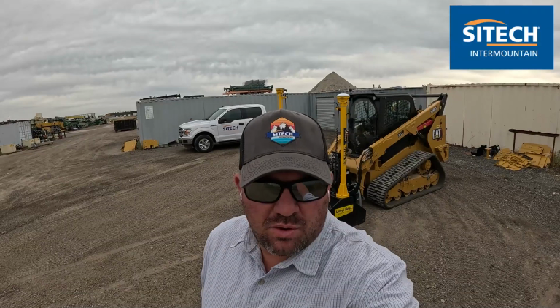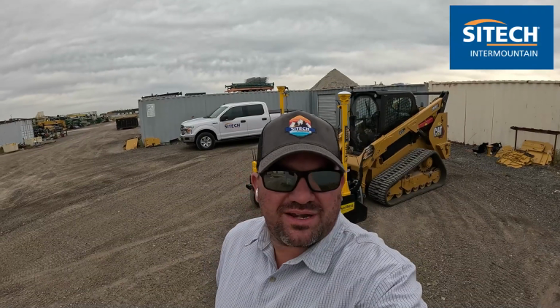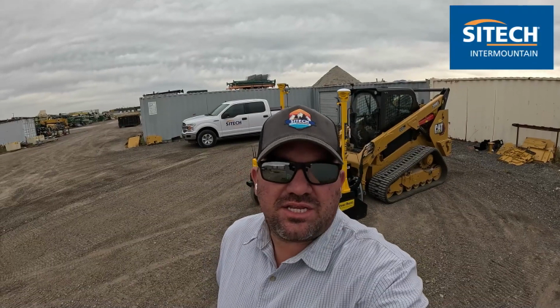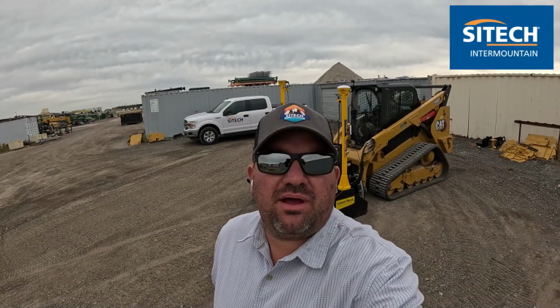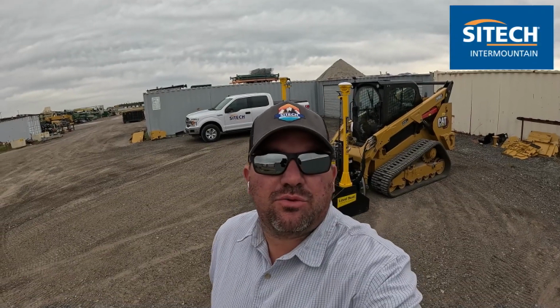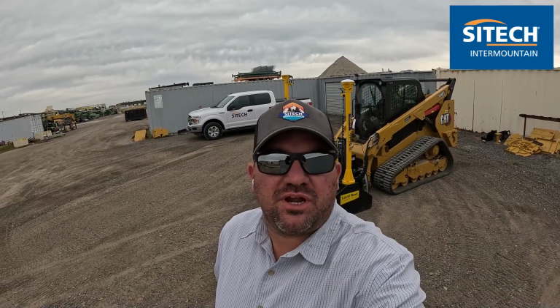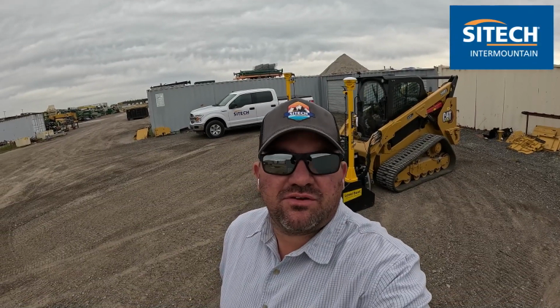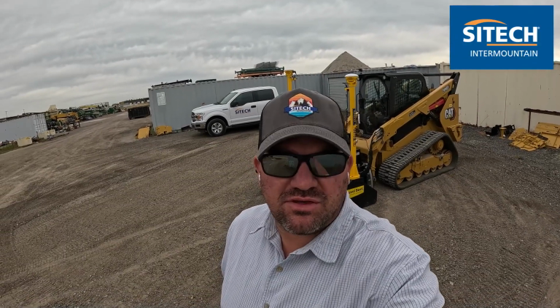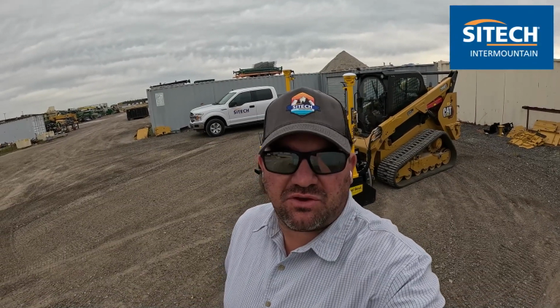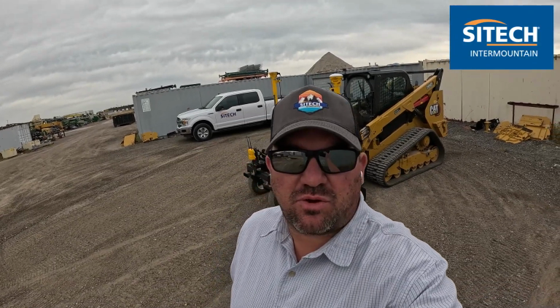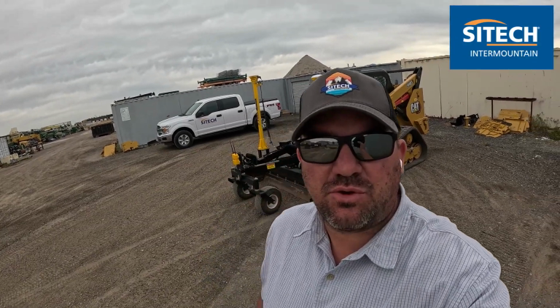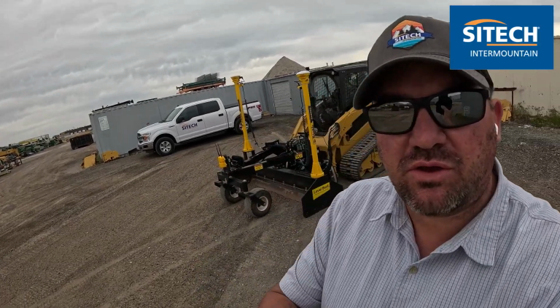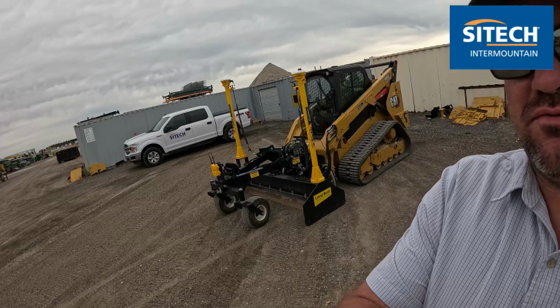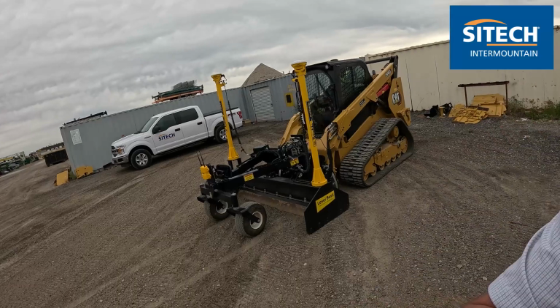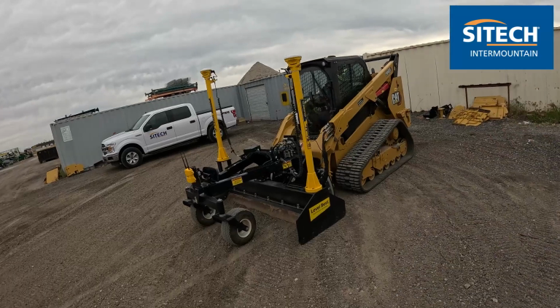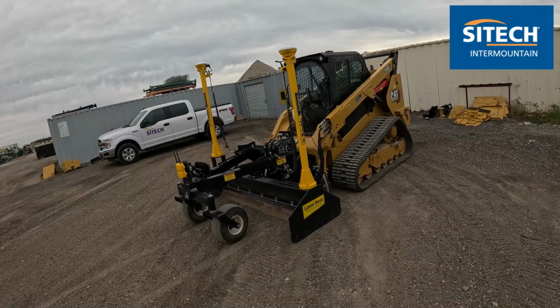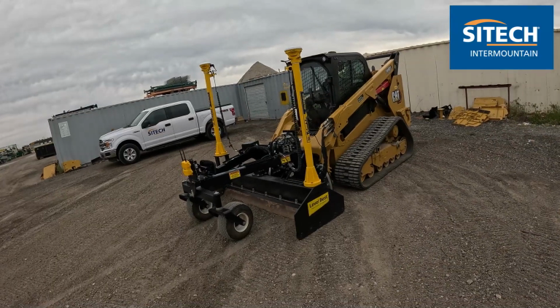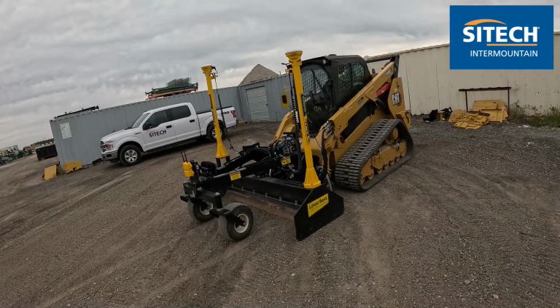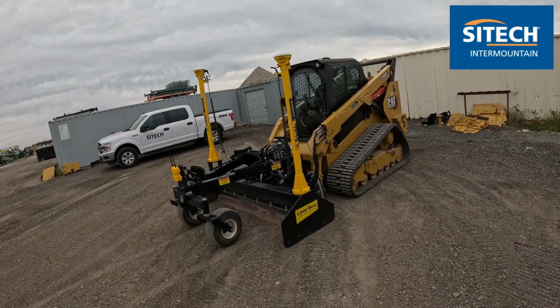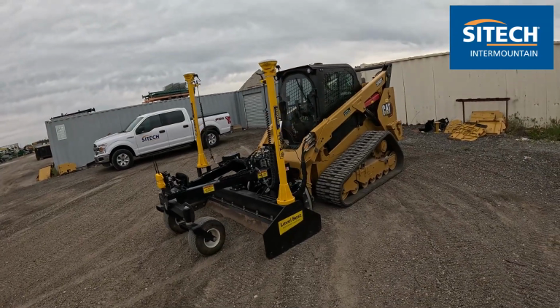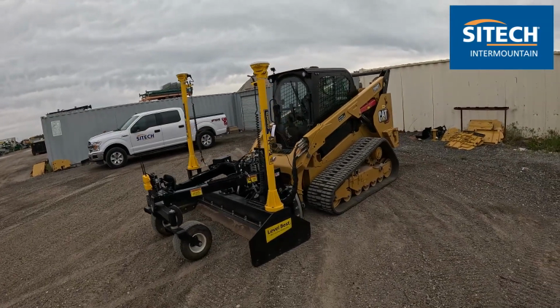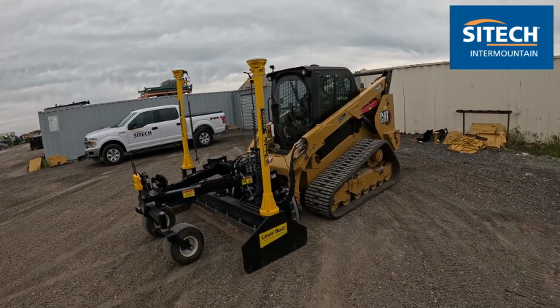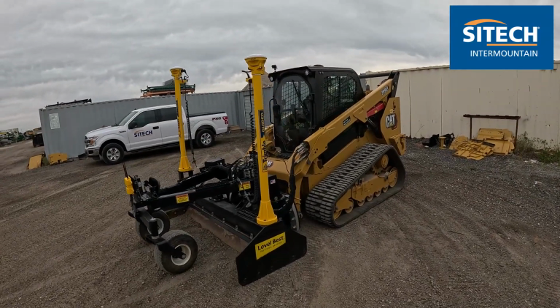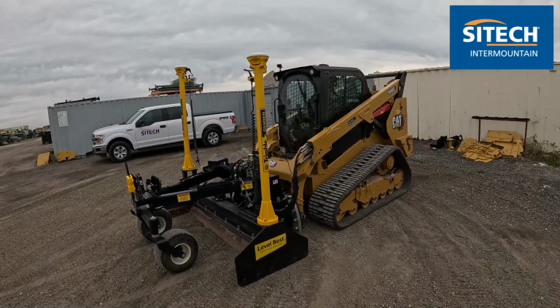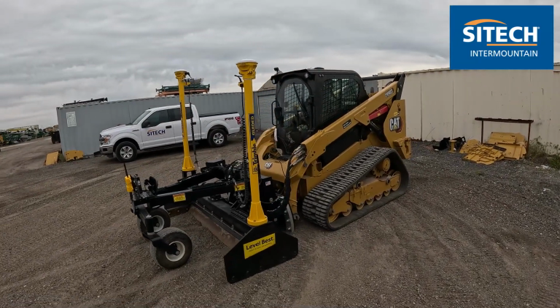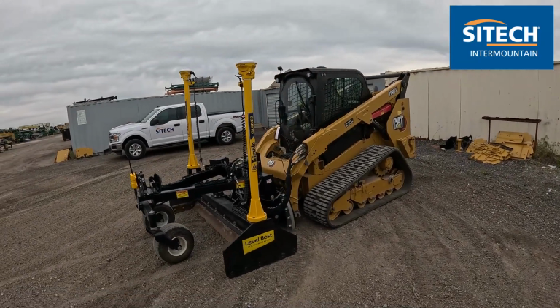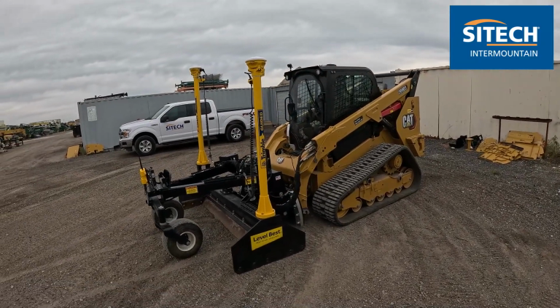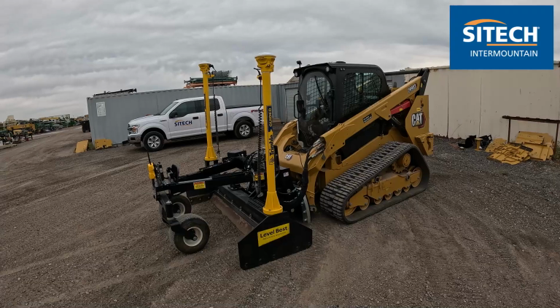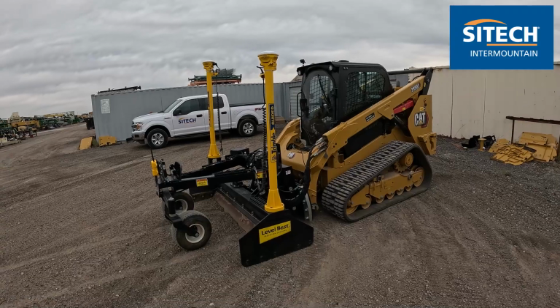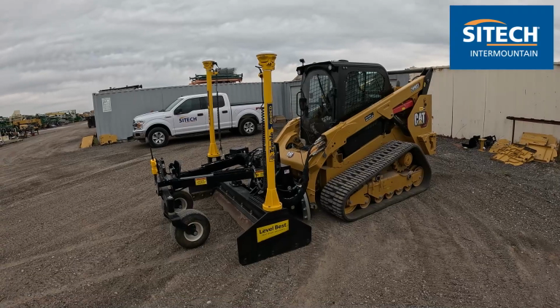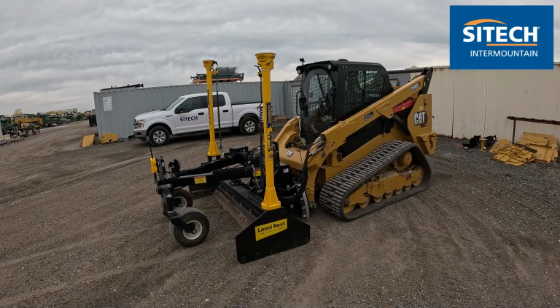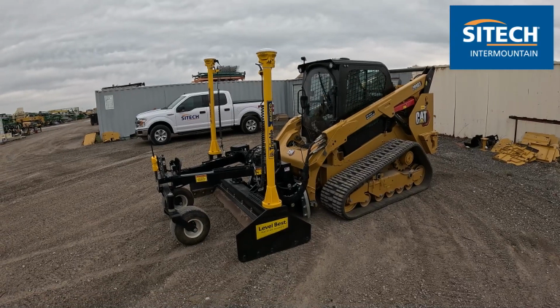Welcome back to SiteTech Inner Mountain Earthworks training videos. In this video I just wanted to do a quick overview of another product that we have, how the functions work on it in the Earthworks system, and what the components are on this one.